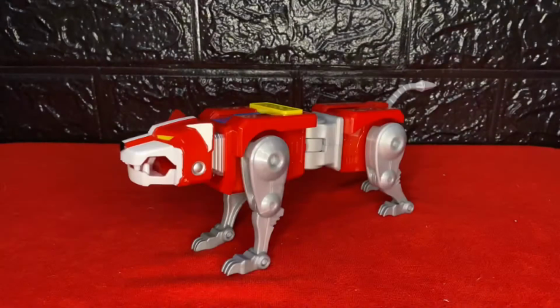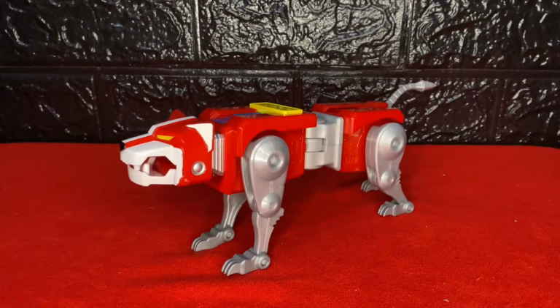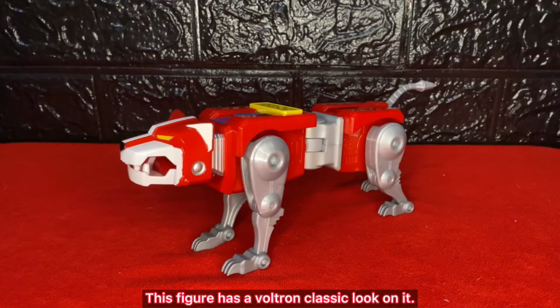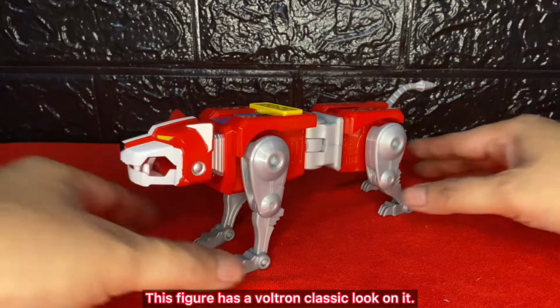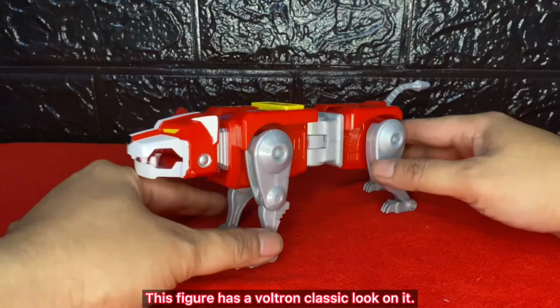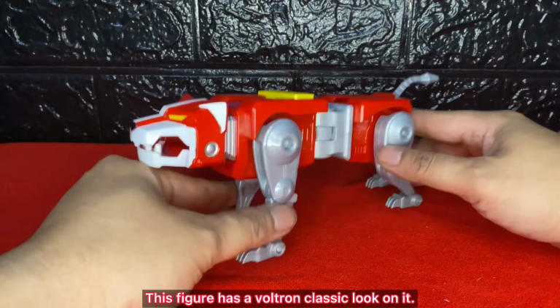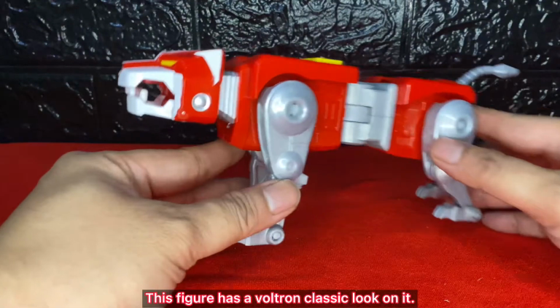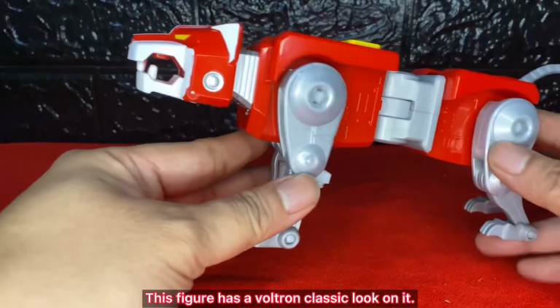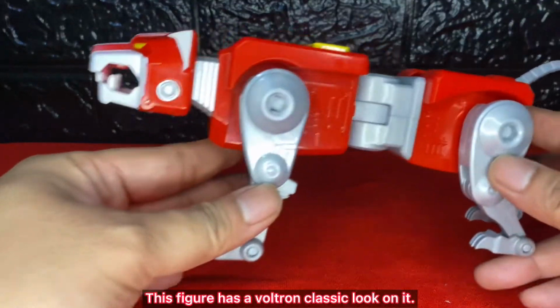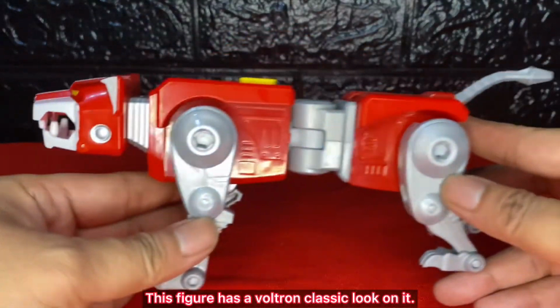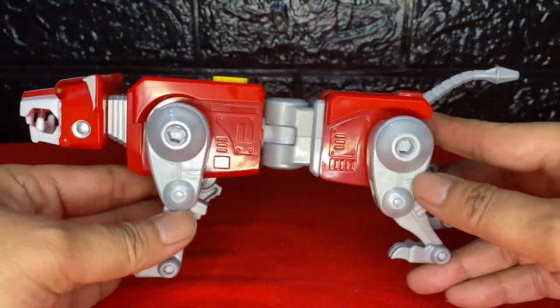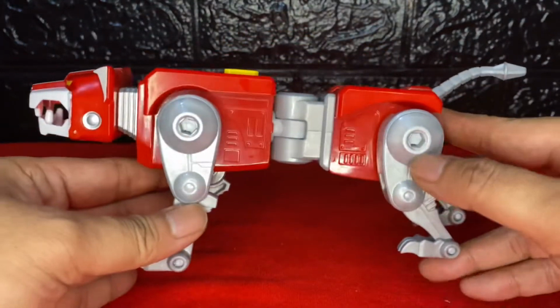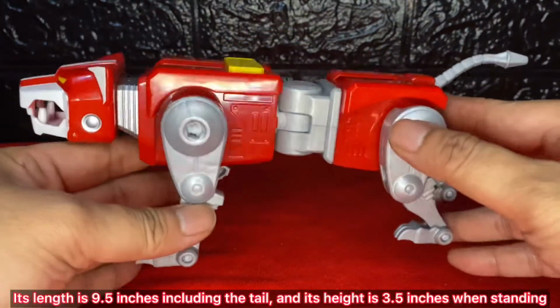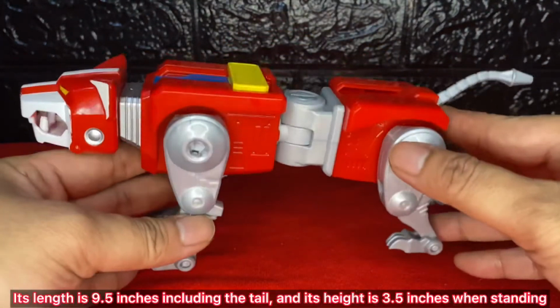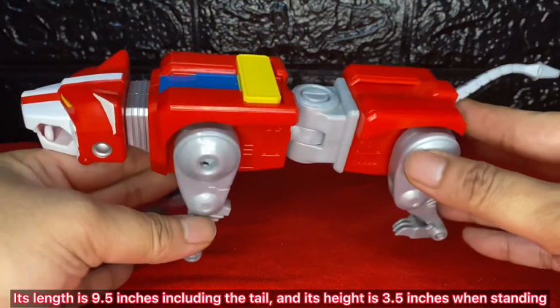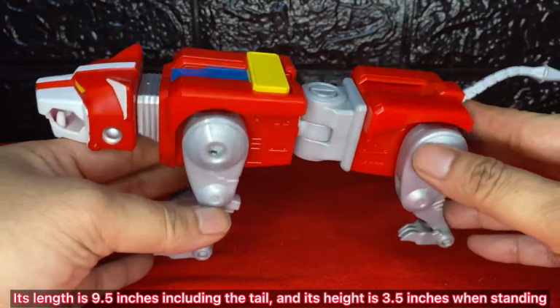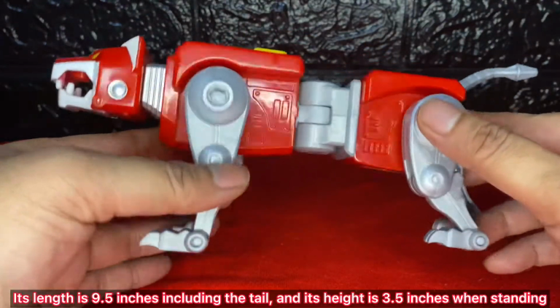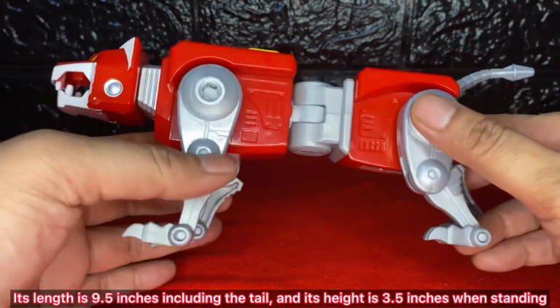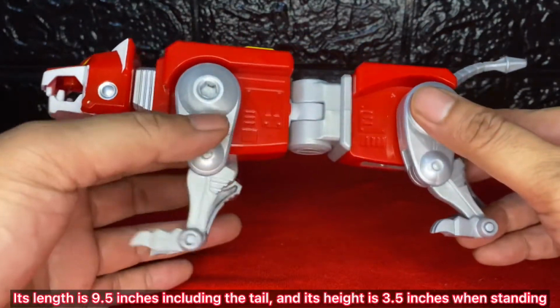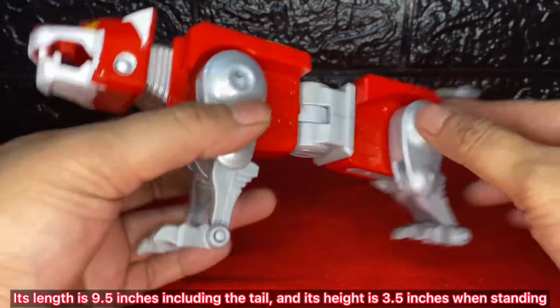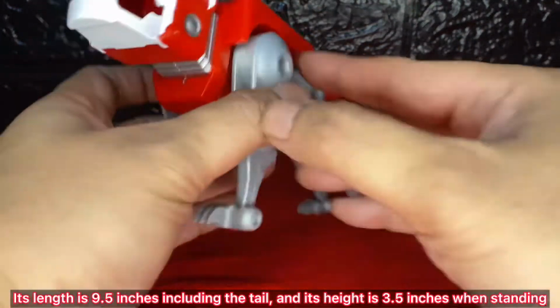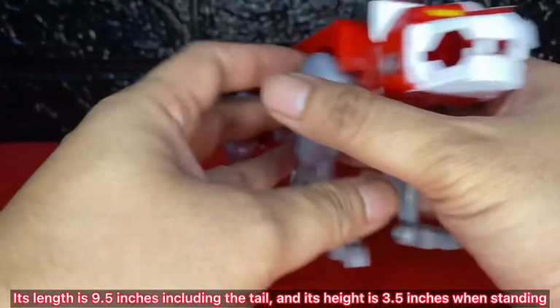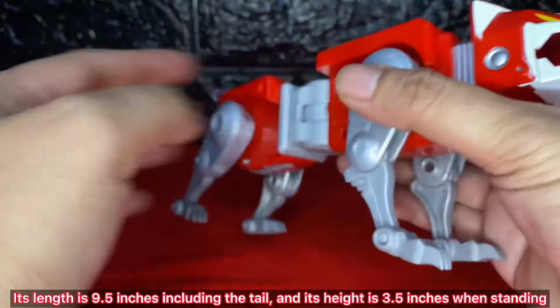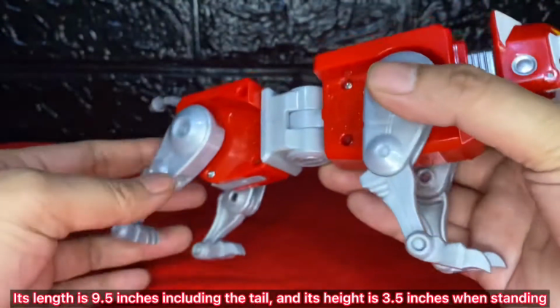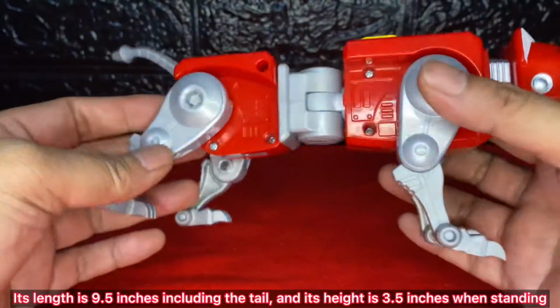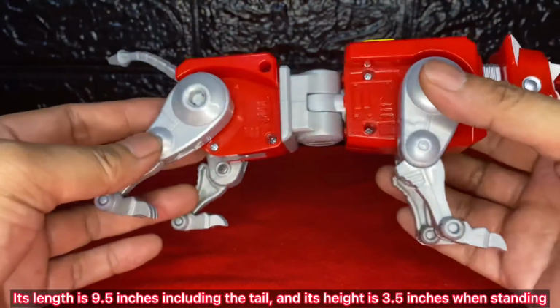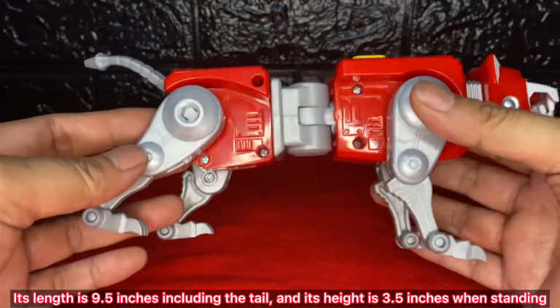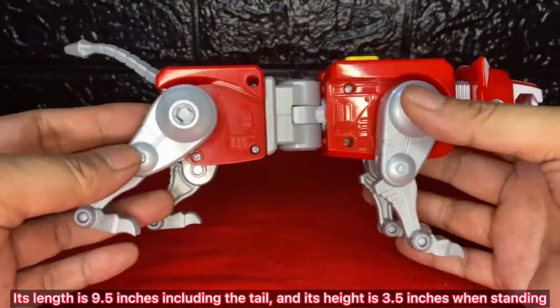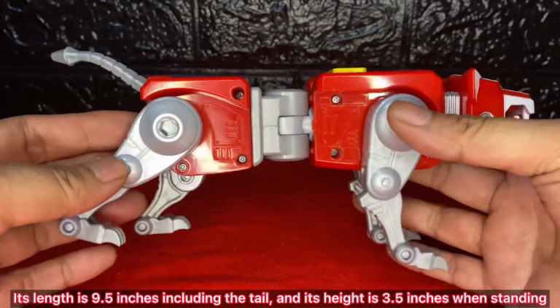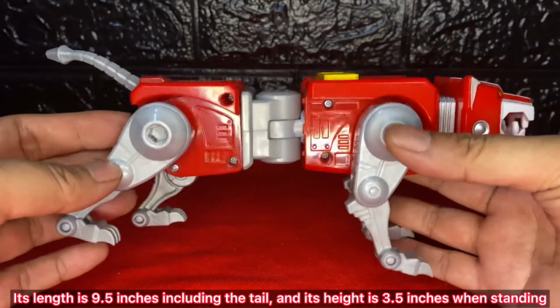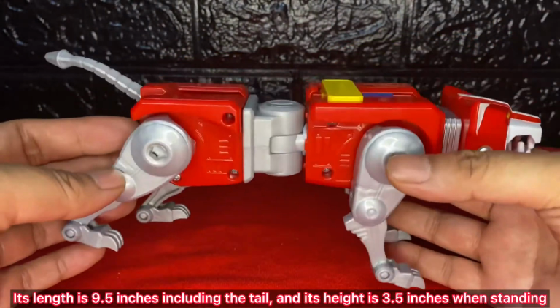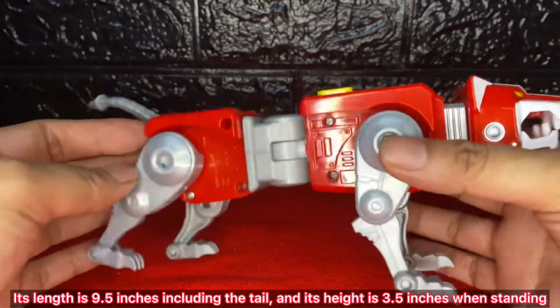This figure has a Voltron classic look on it. Its length is 9.5 inches including the tail, and its height is 3.5 inches when standing.